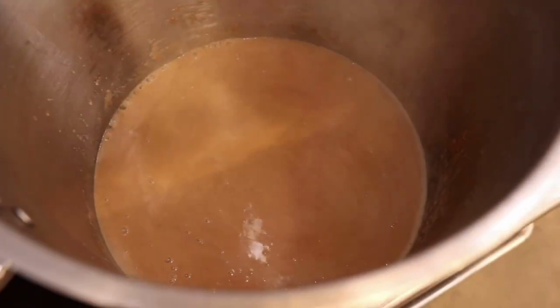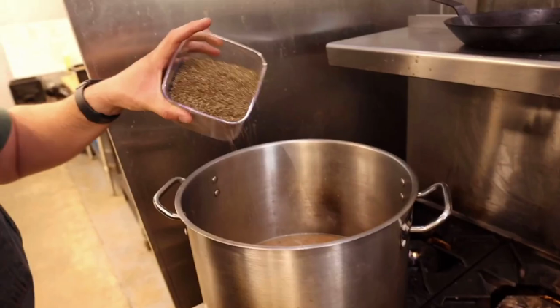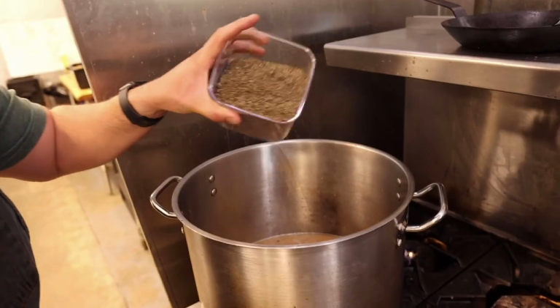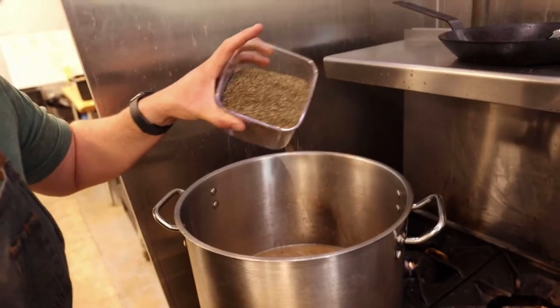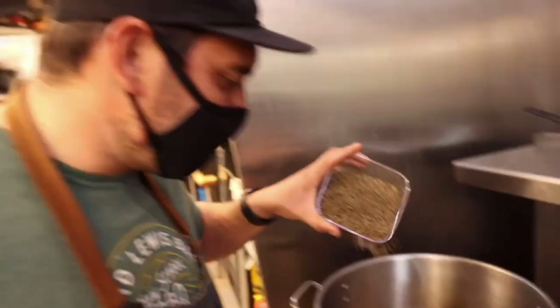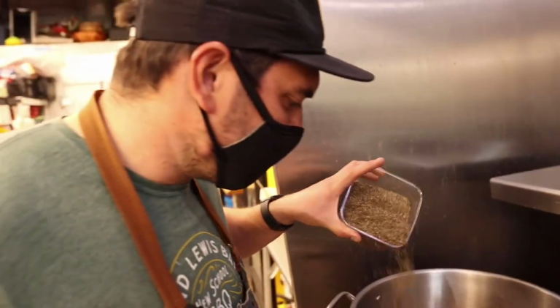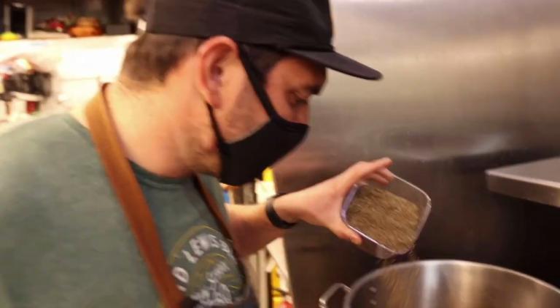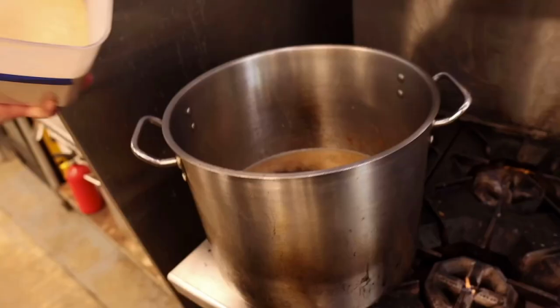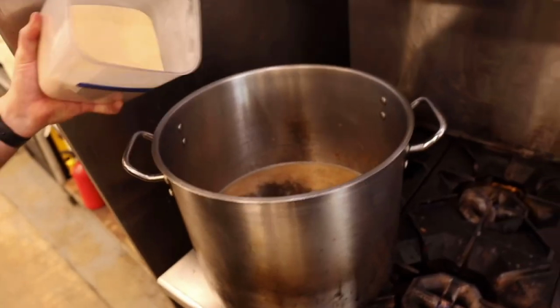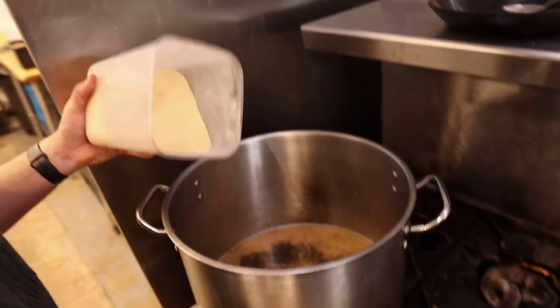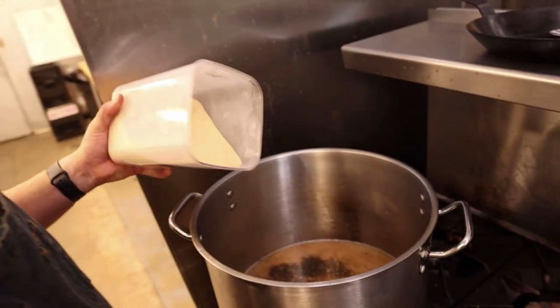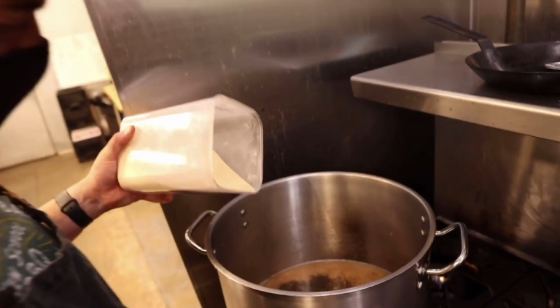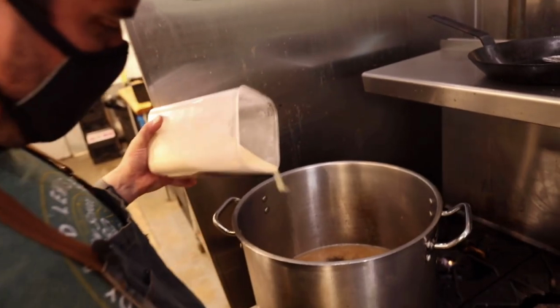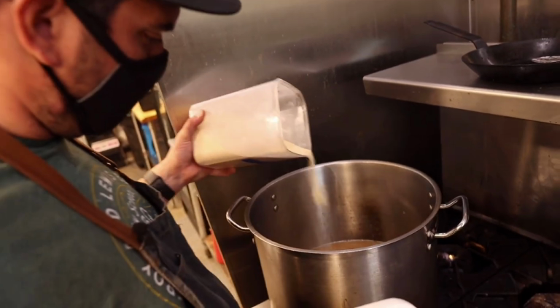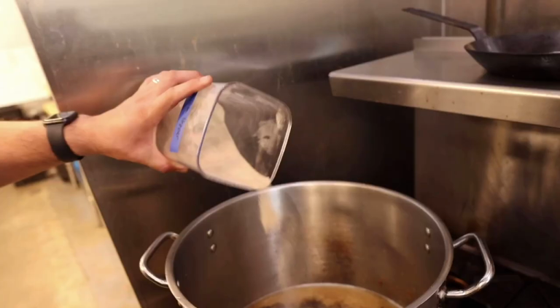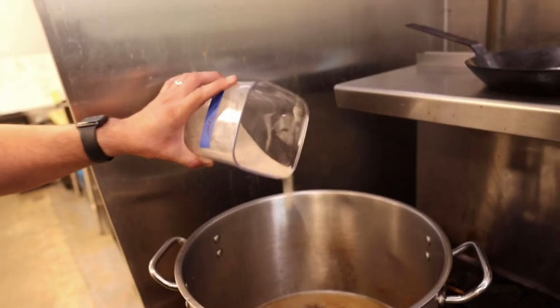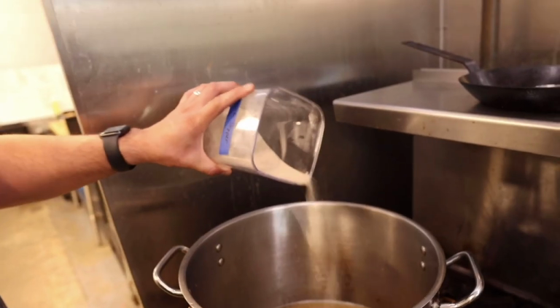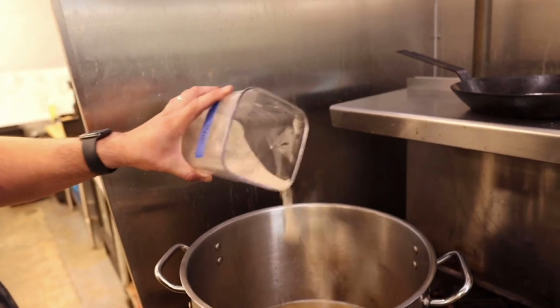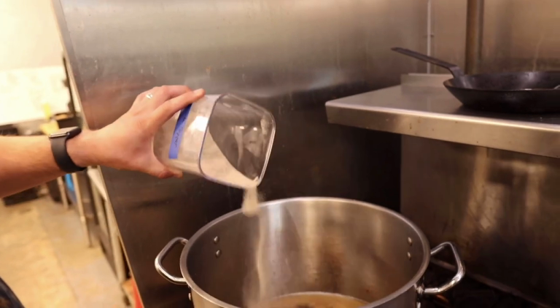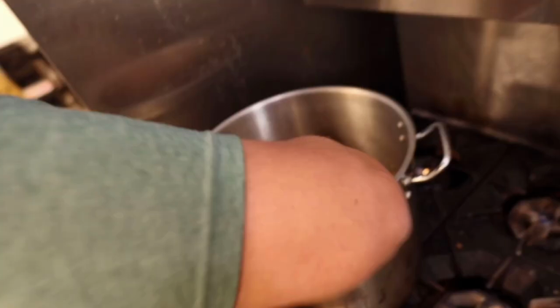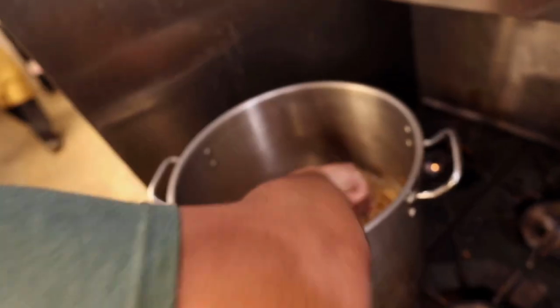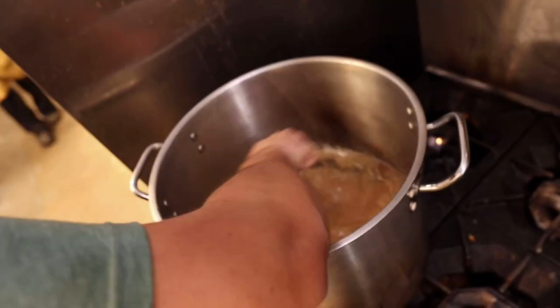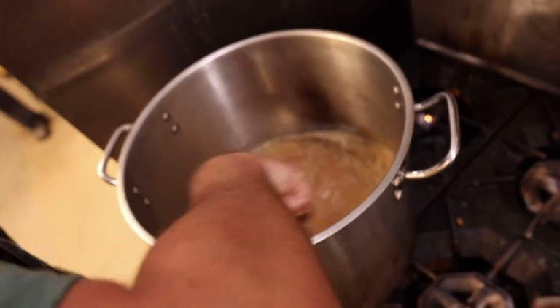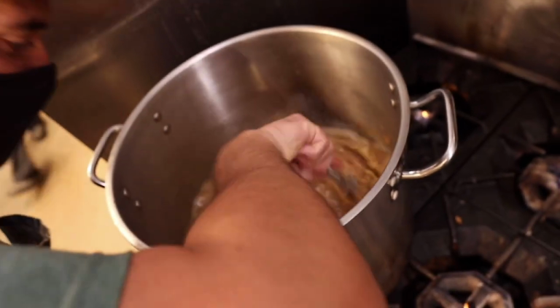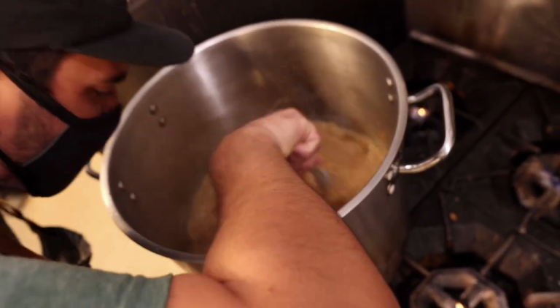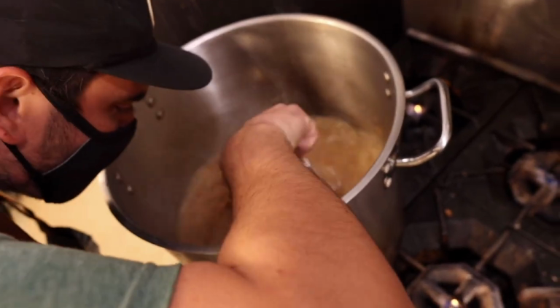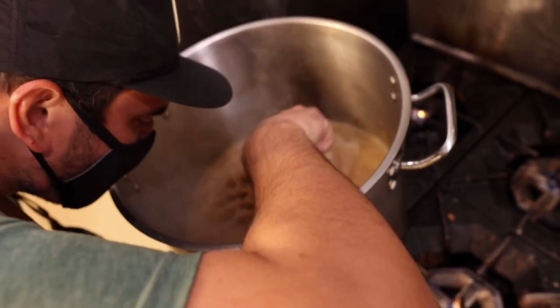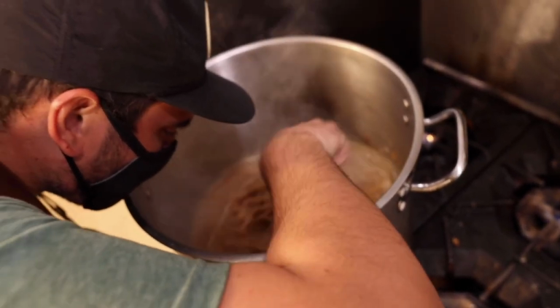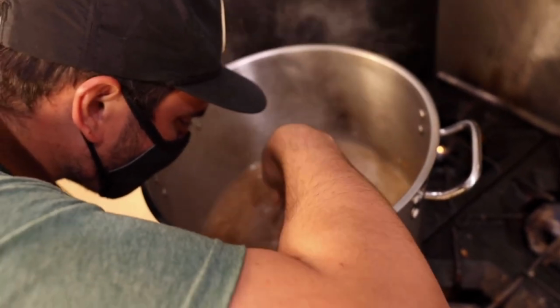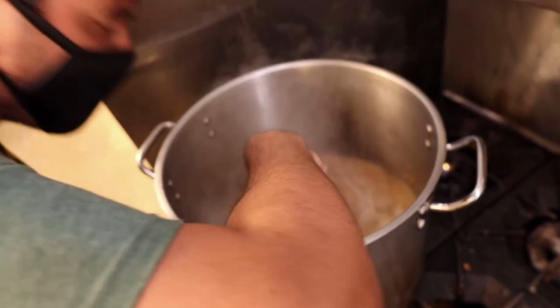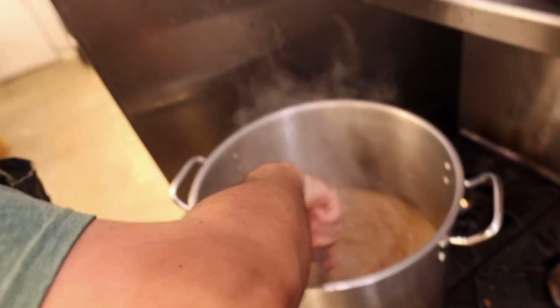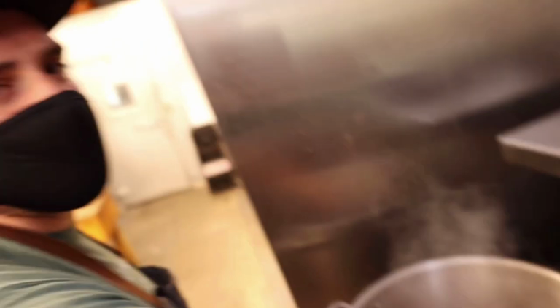Seasoning the gravy: a little bit of dried thyme, granulated garlic, and a little bit of white pepper.